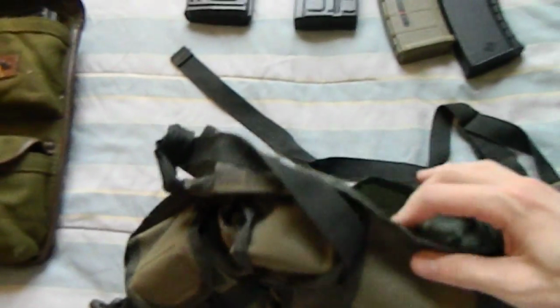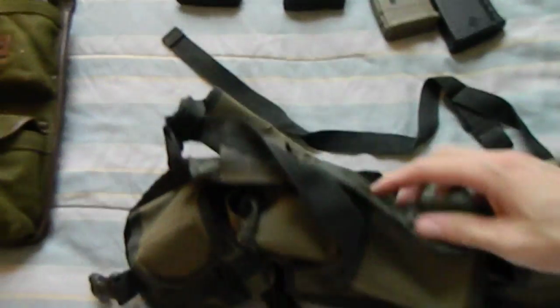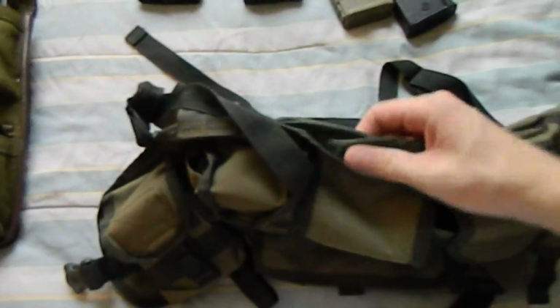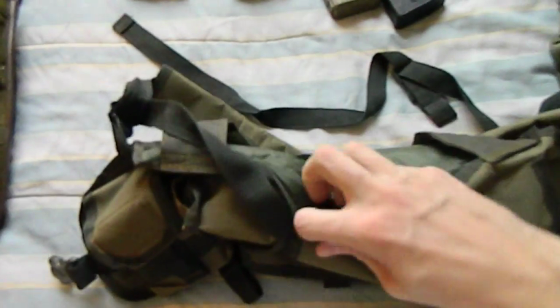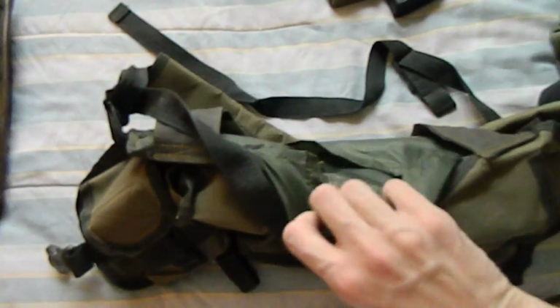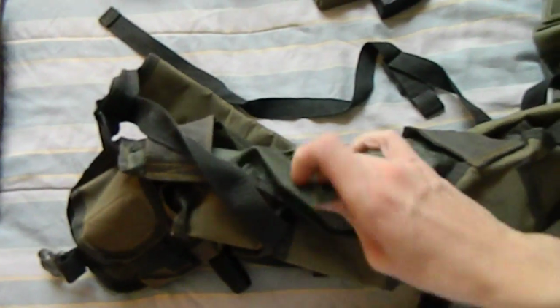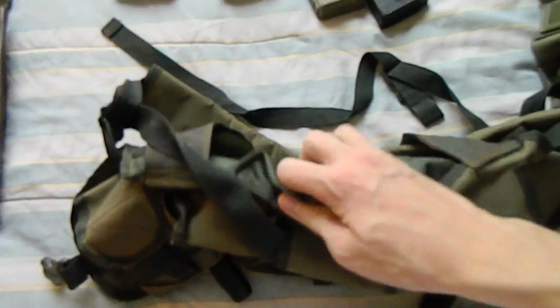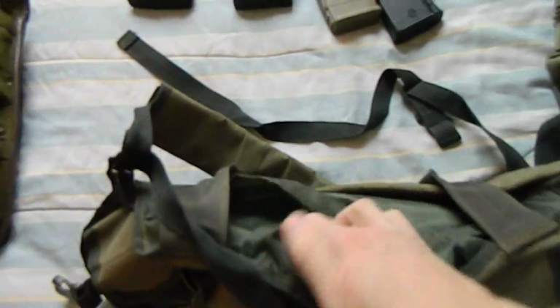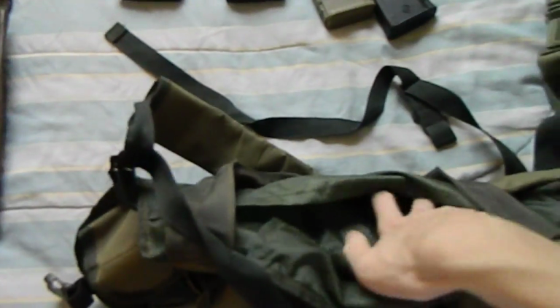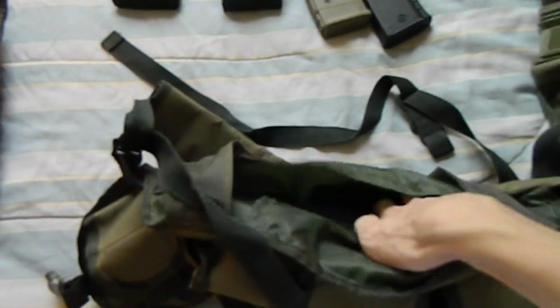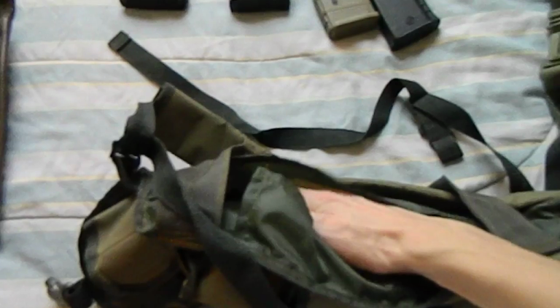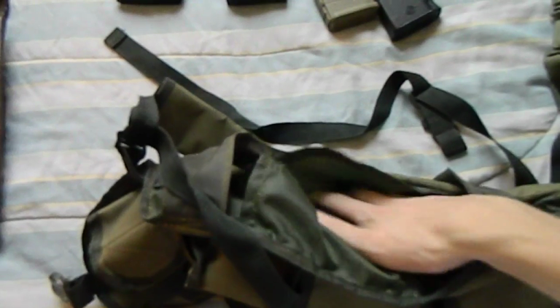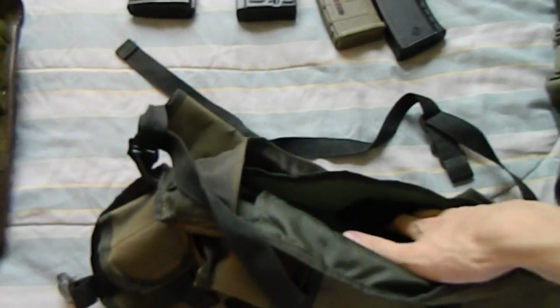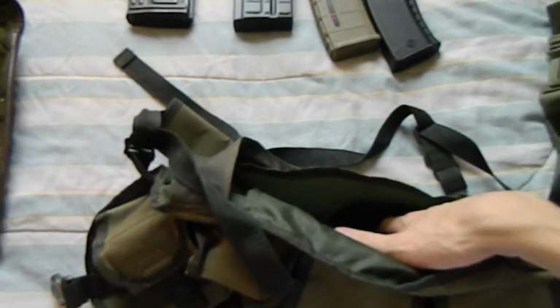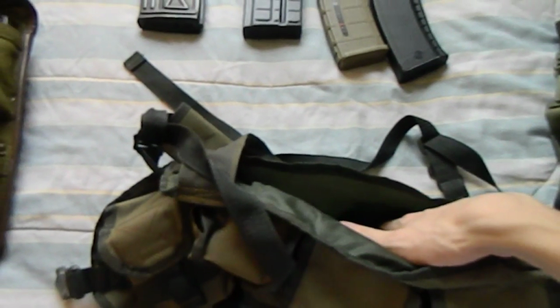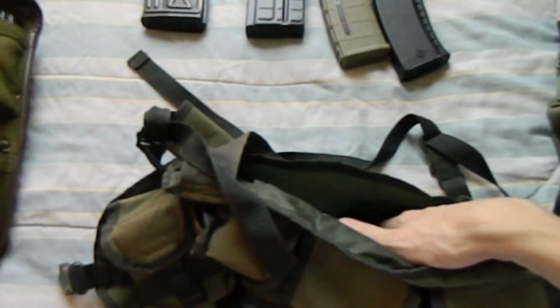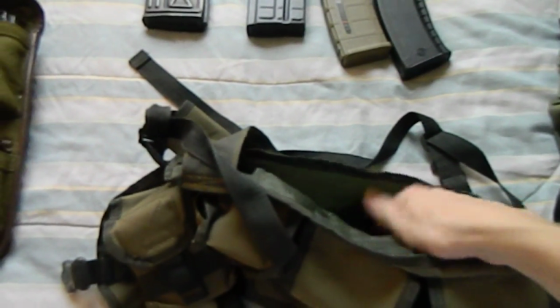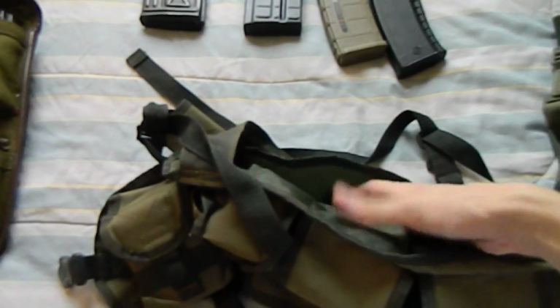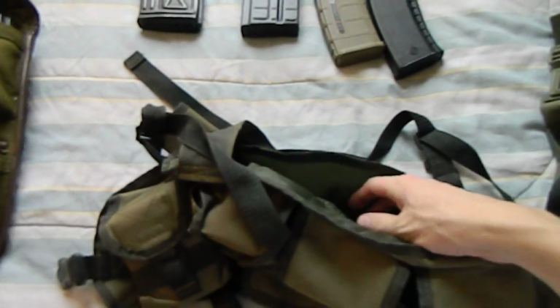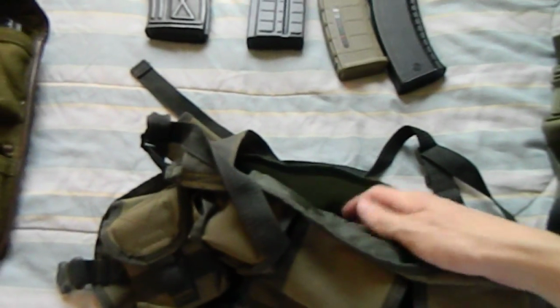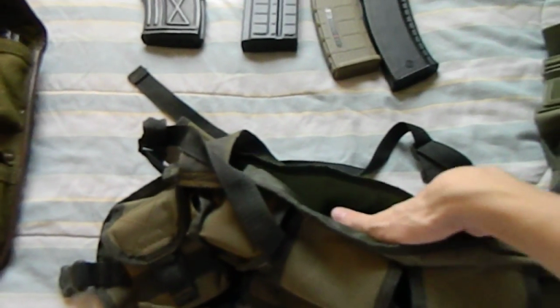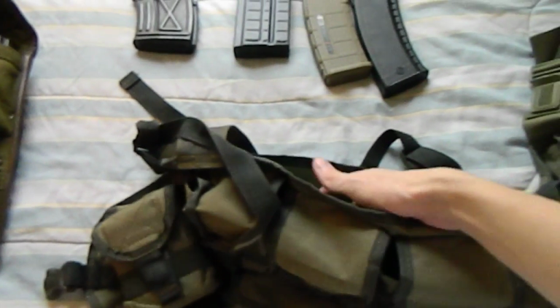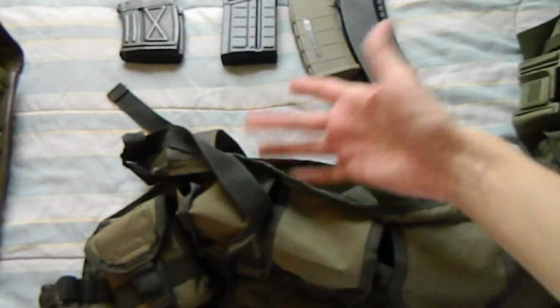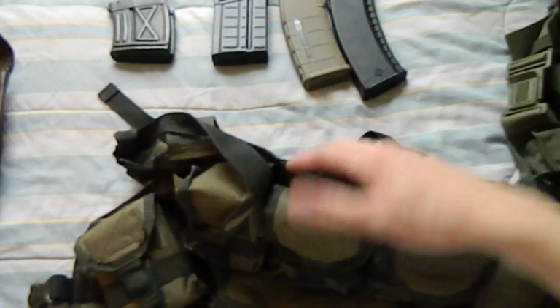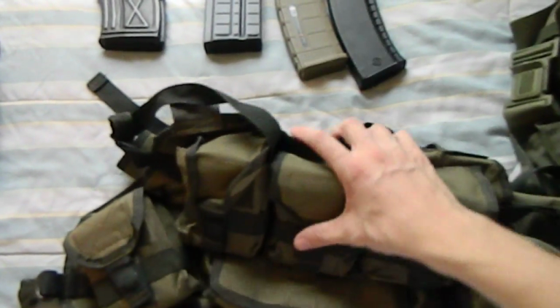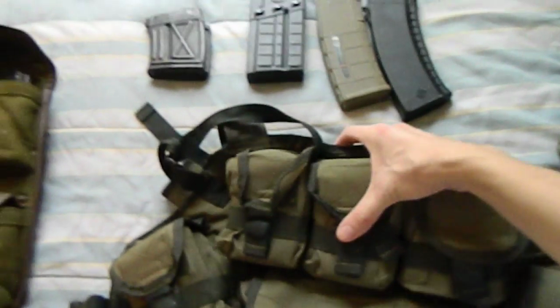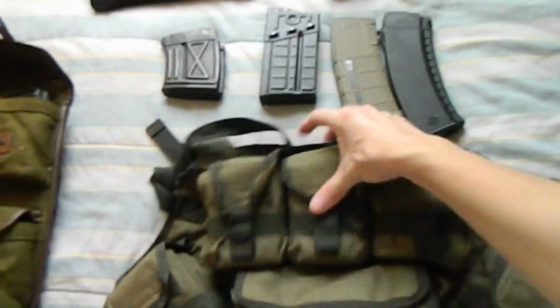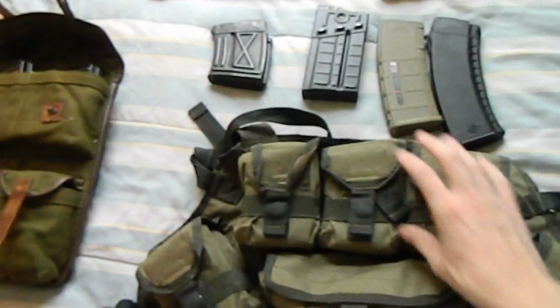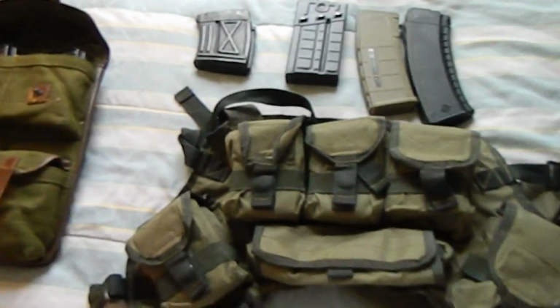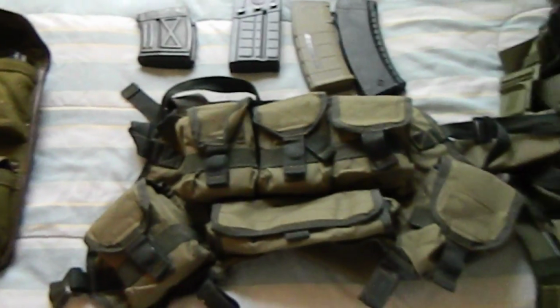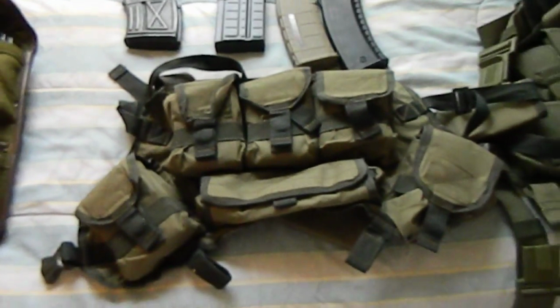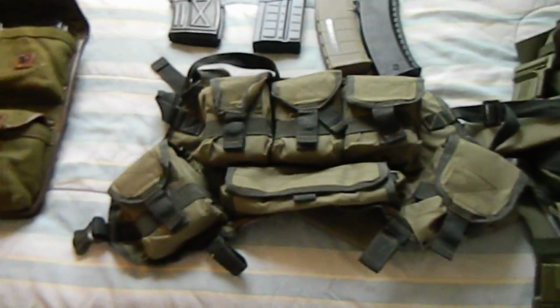And finally, you've got this big map pouch — though as the website describes it, it's really just a 'whatever you feel like sticking in there' pouch.